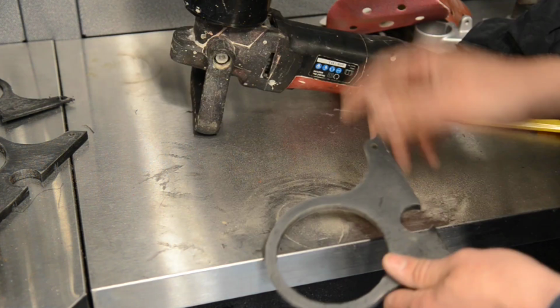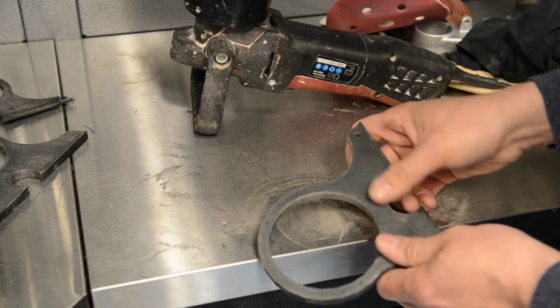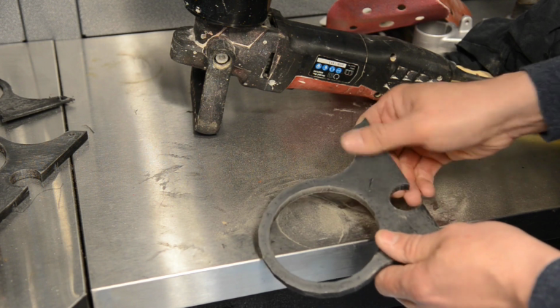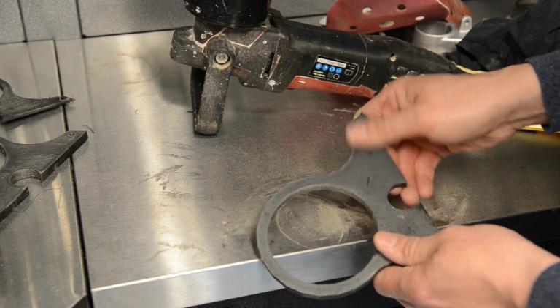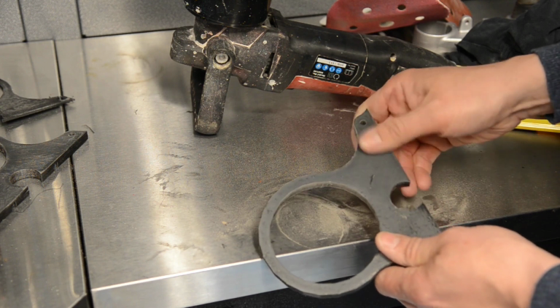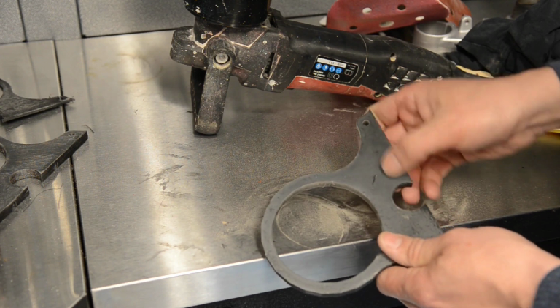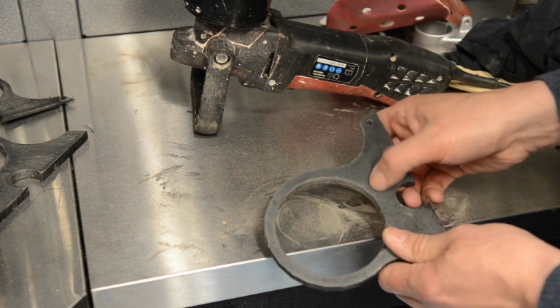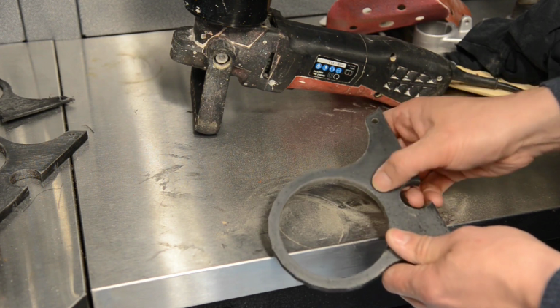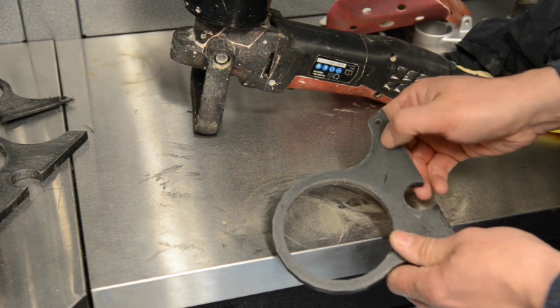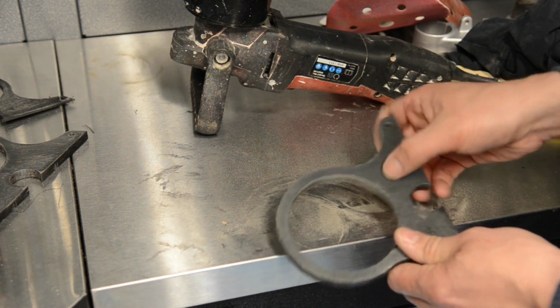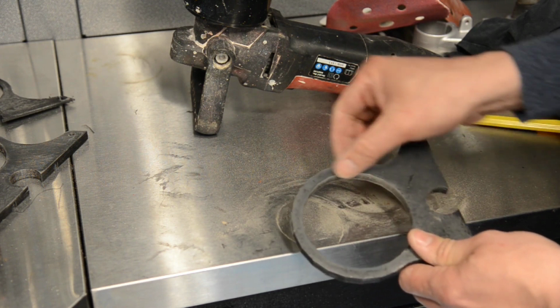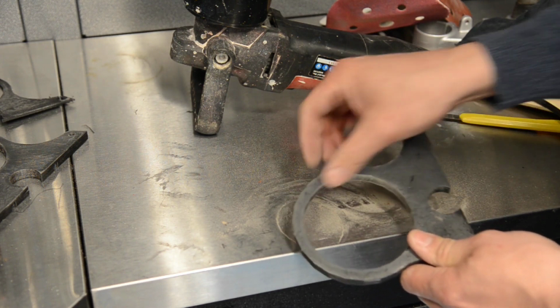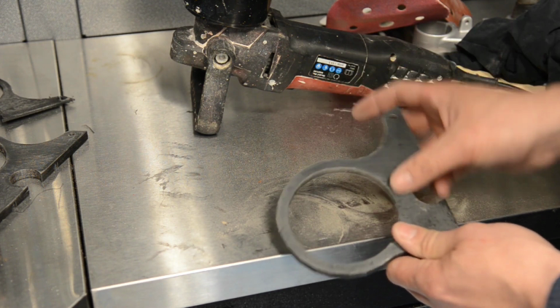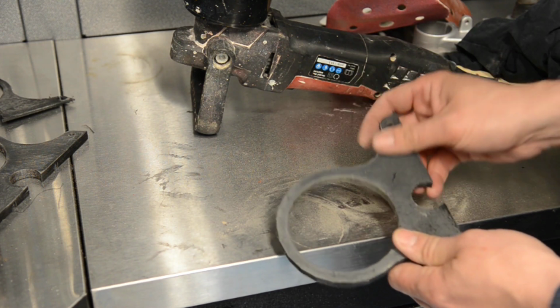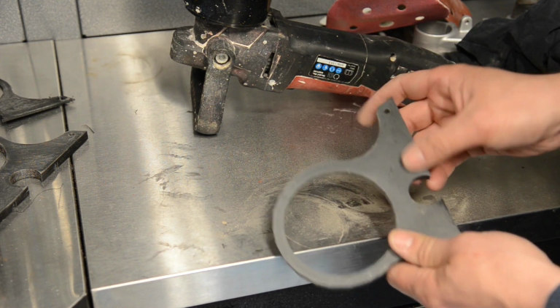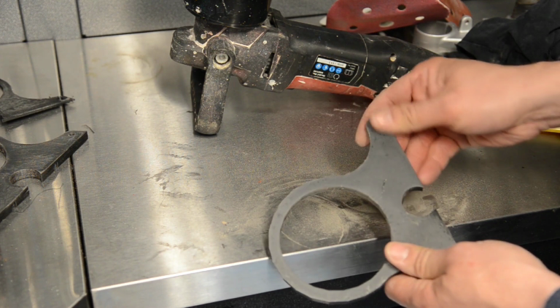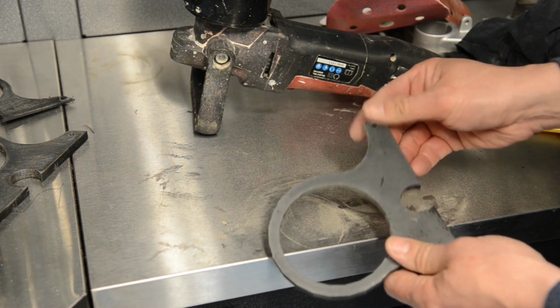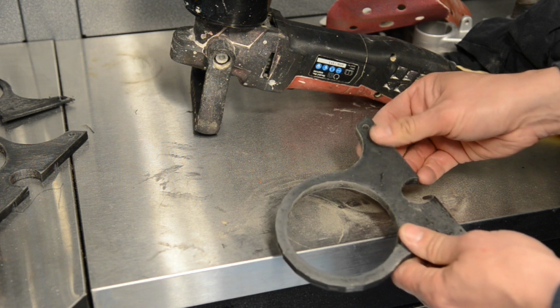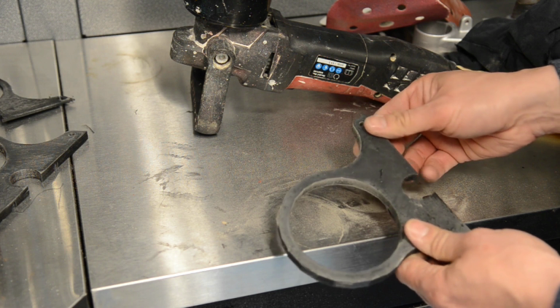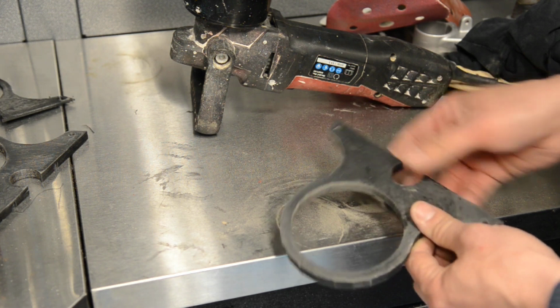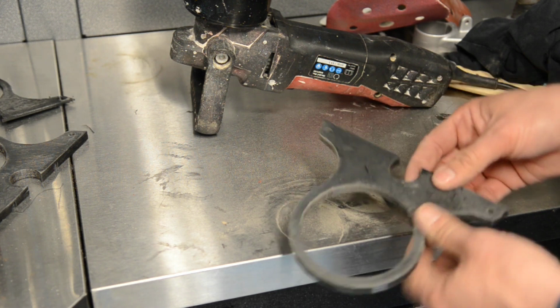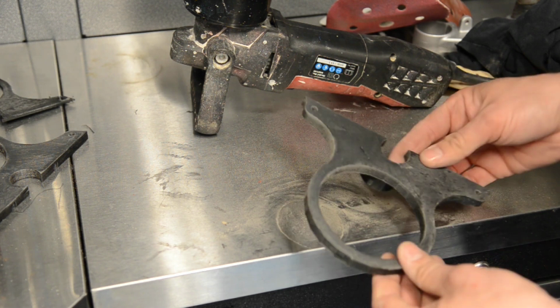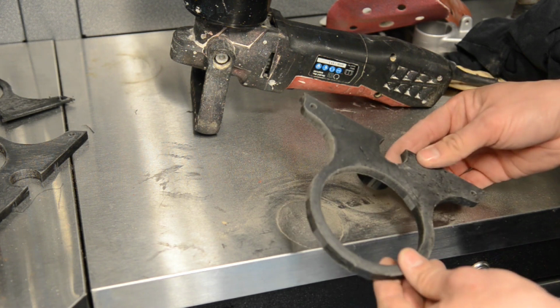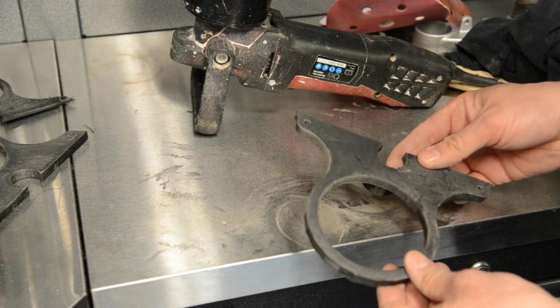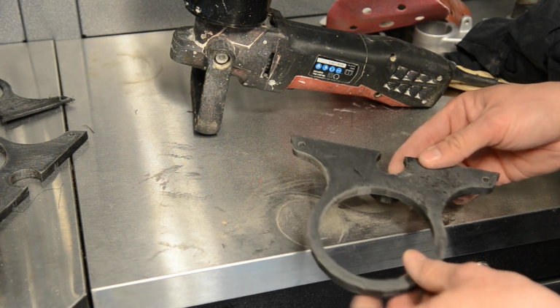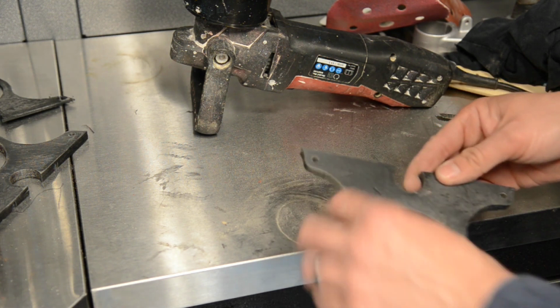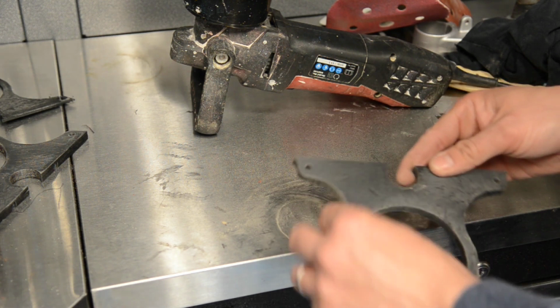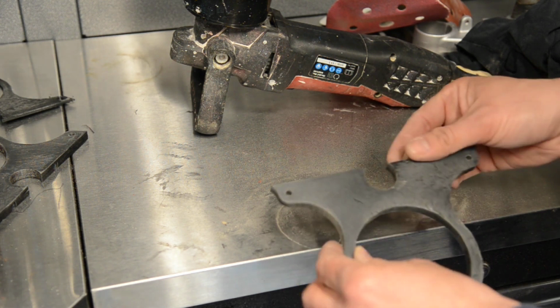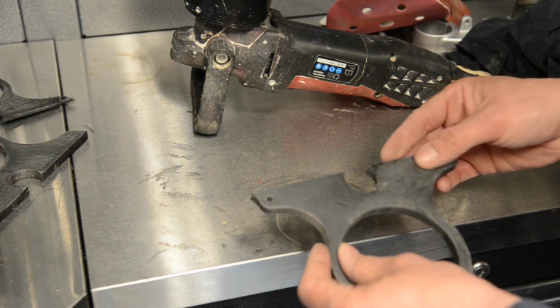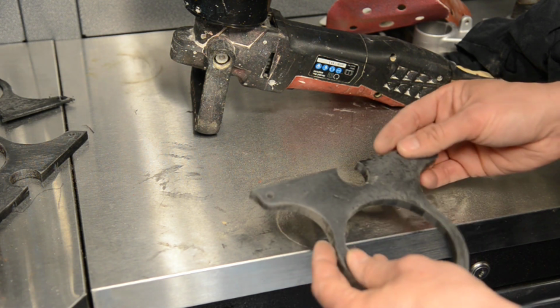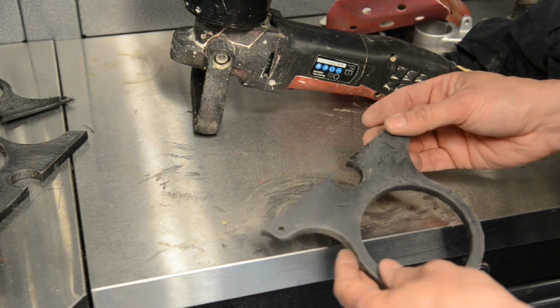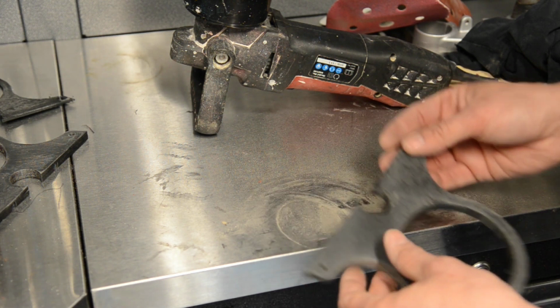You can see it's looking better. There's still a few notches to take out, but it's looking much better. Once painted, it's going to look great.